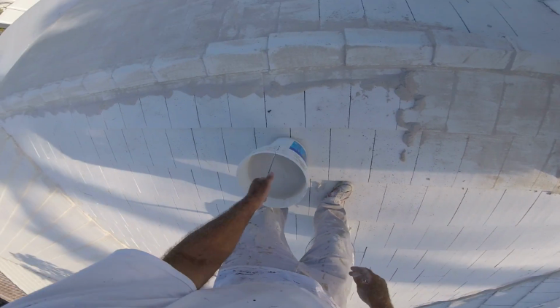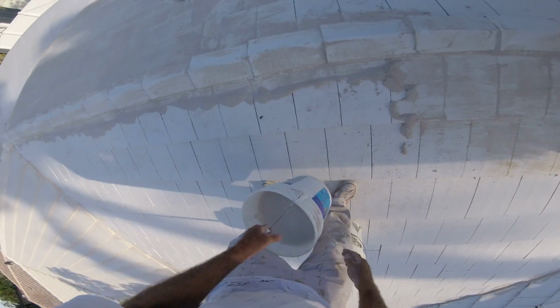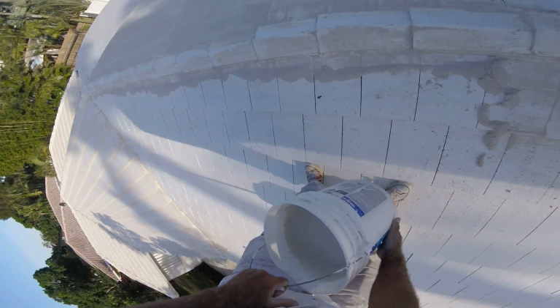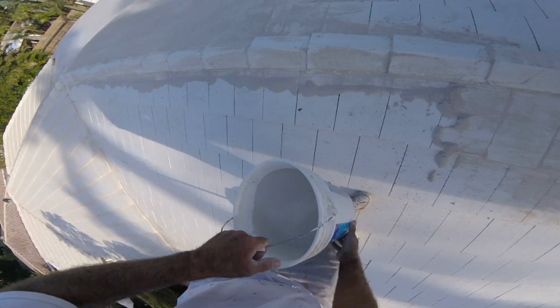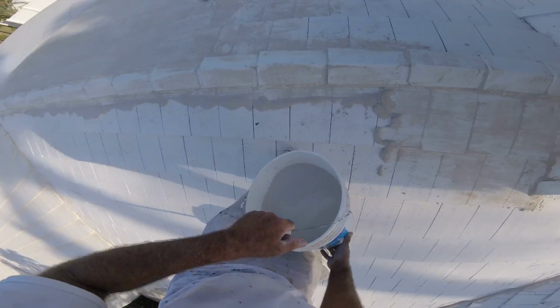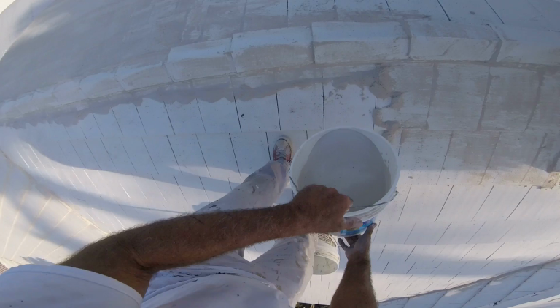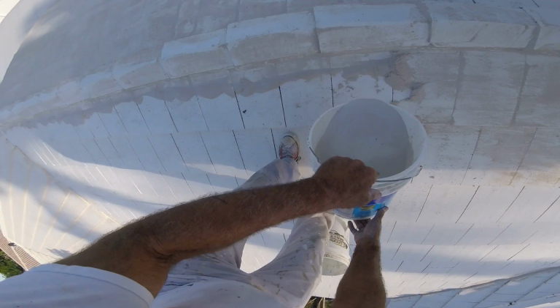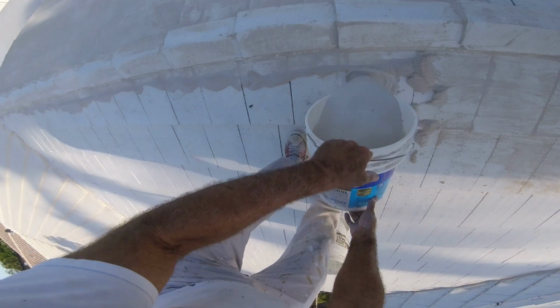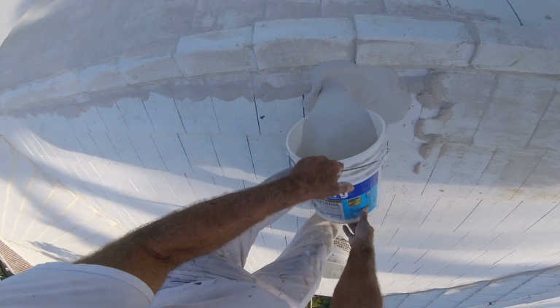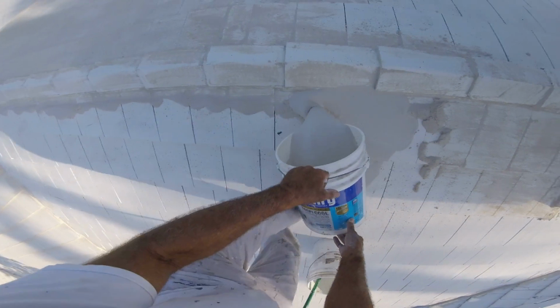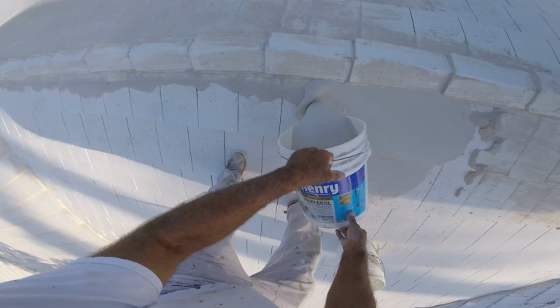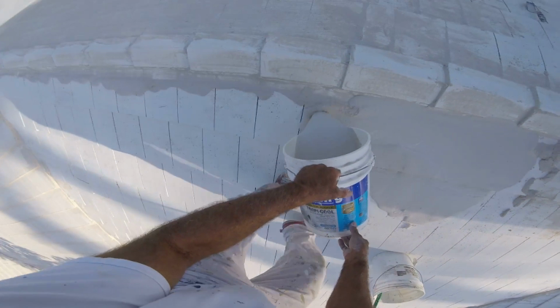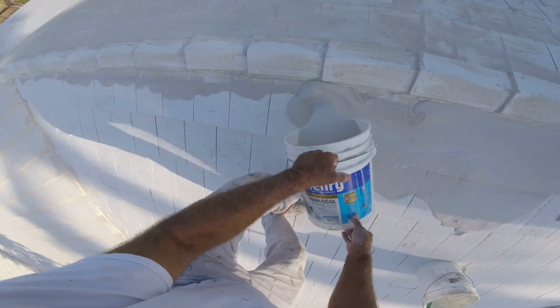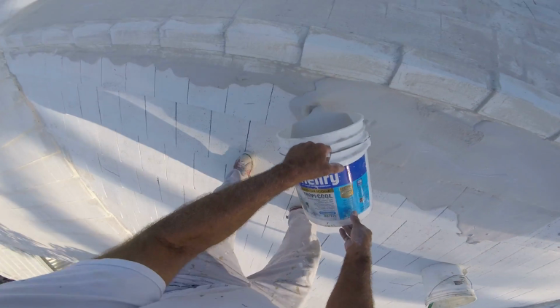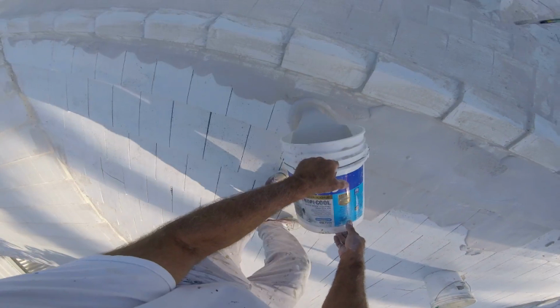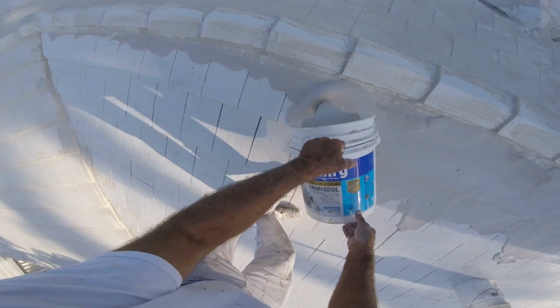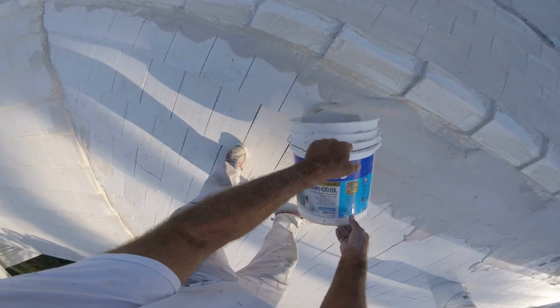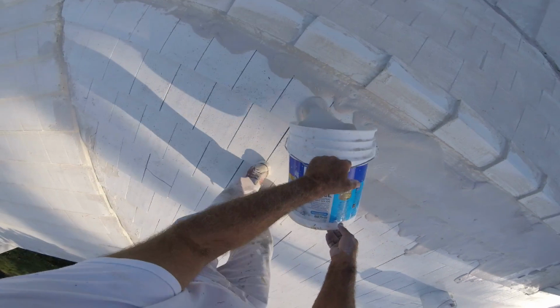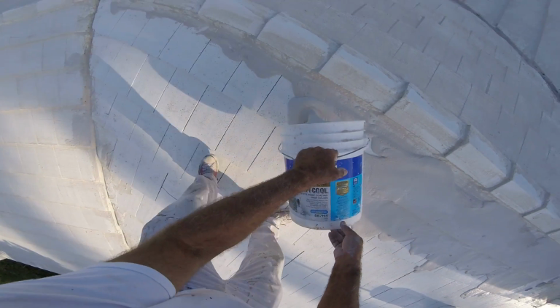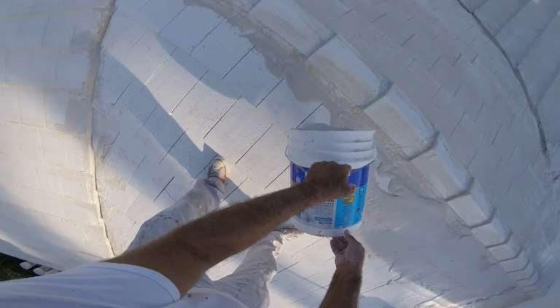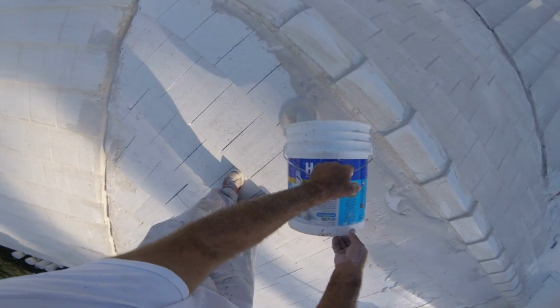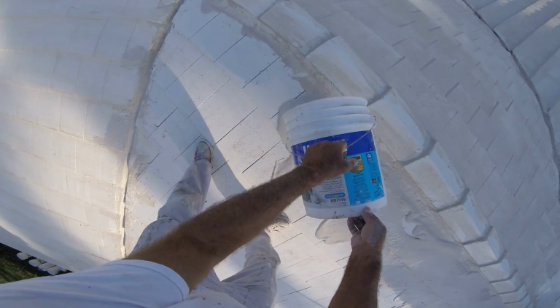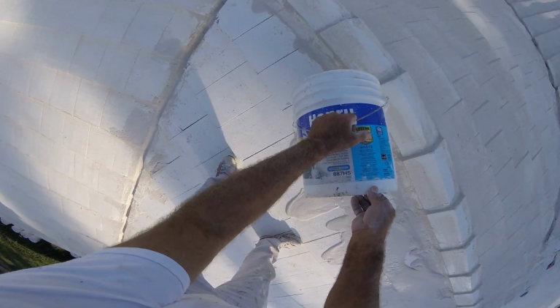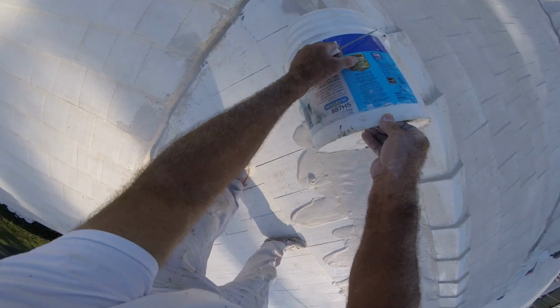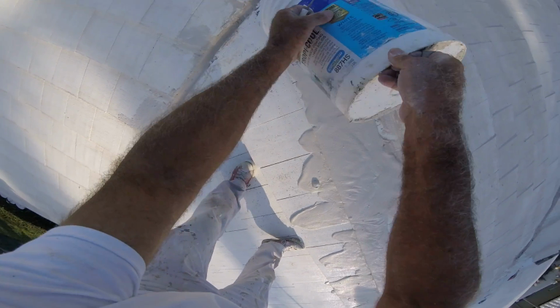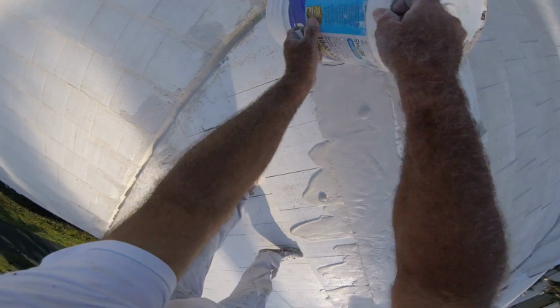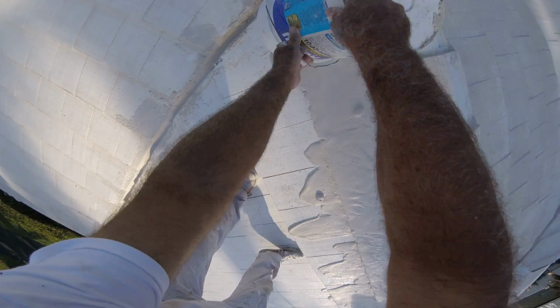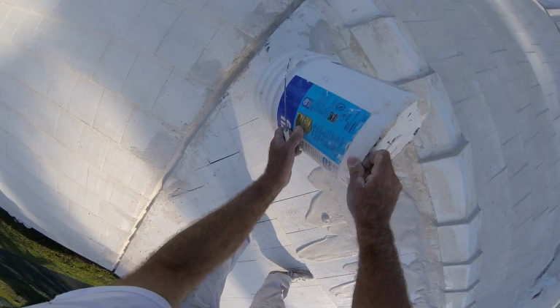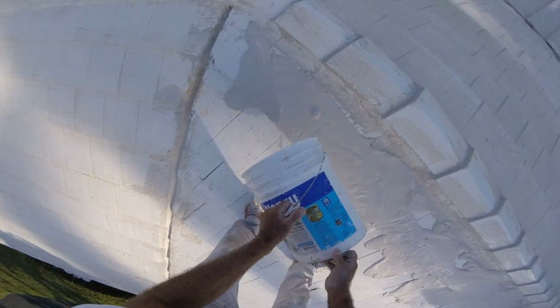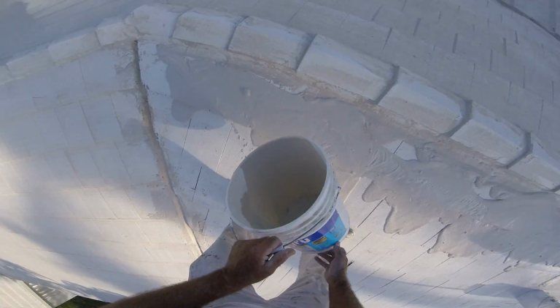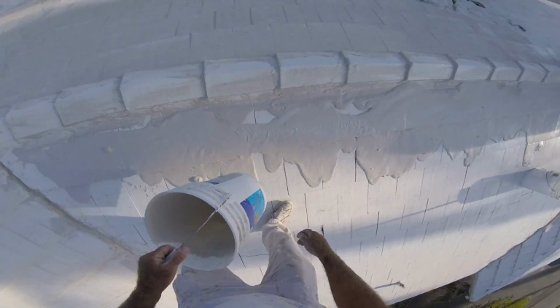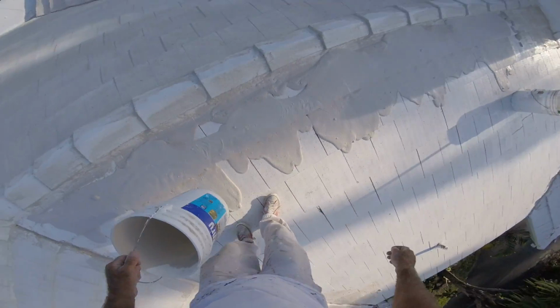Roof waterproofing. Yesterday I pressure cleaned it. Now I'm applying a cement slurry mix, filling all the joints and cracks.